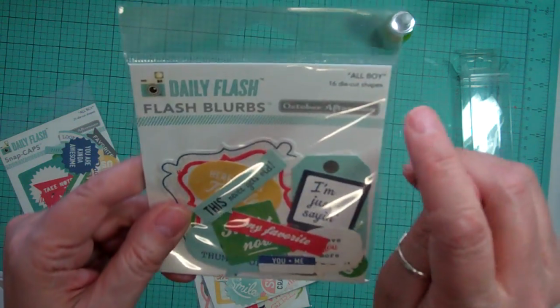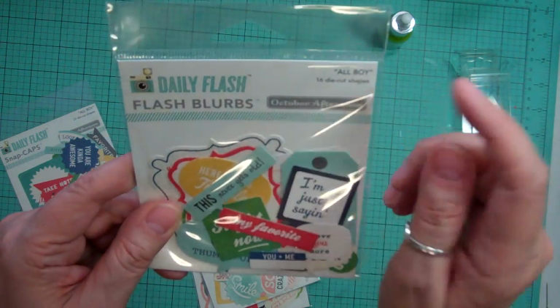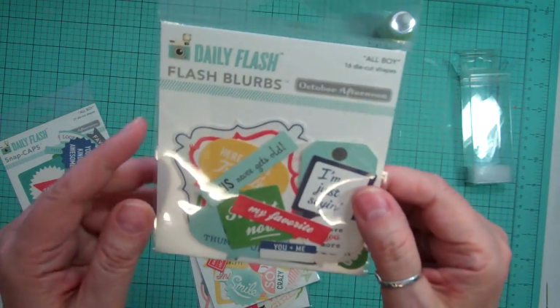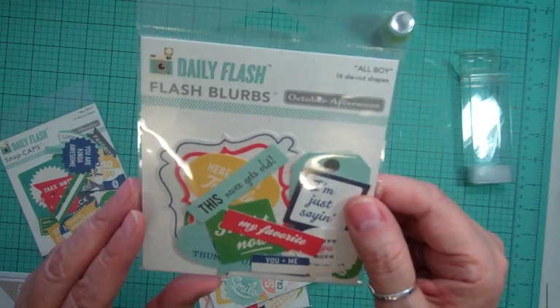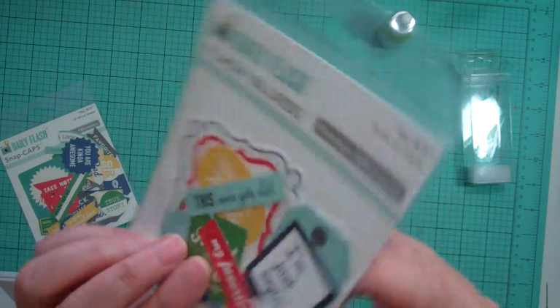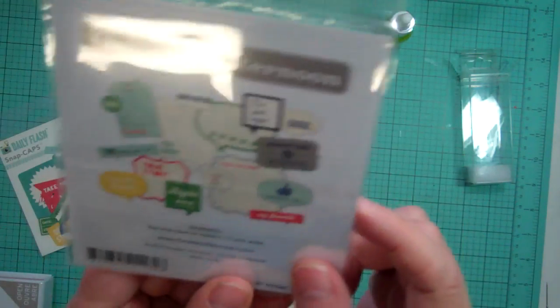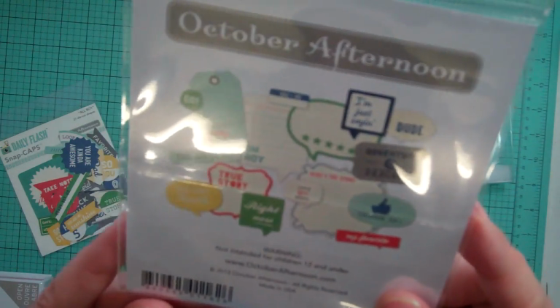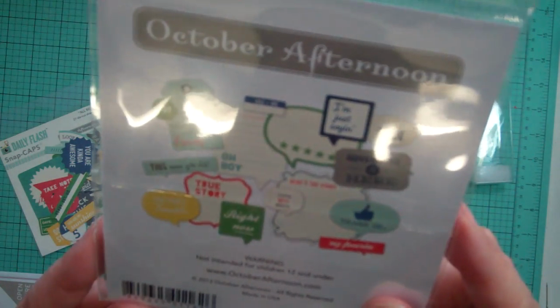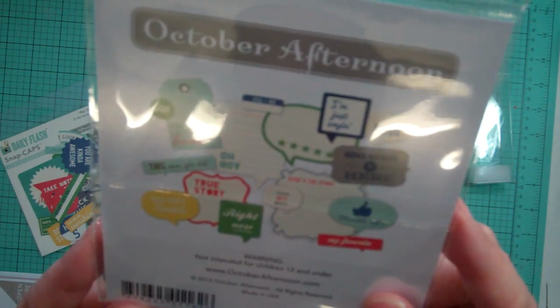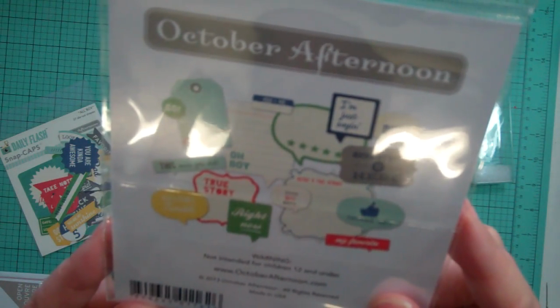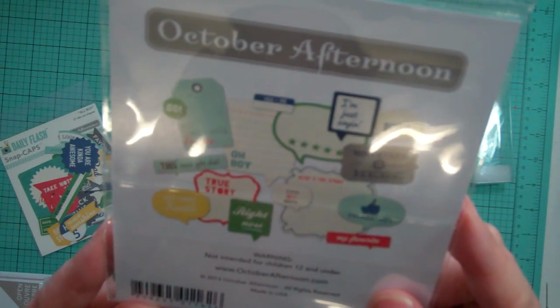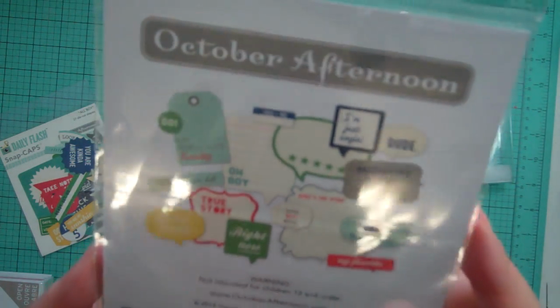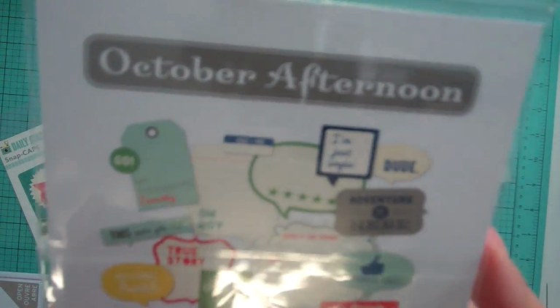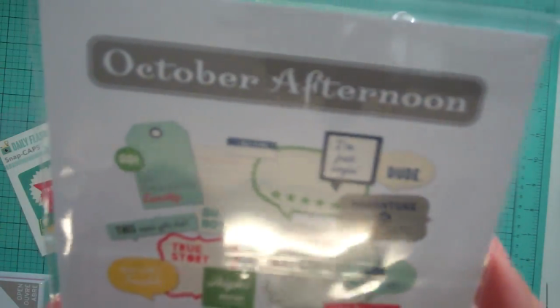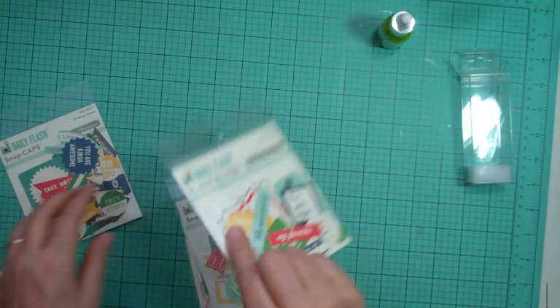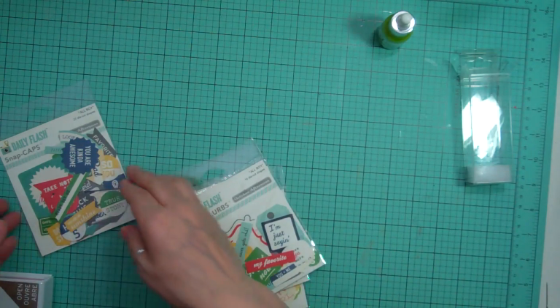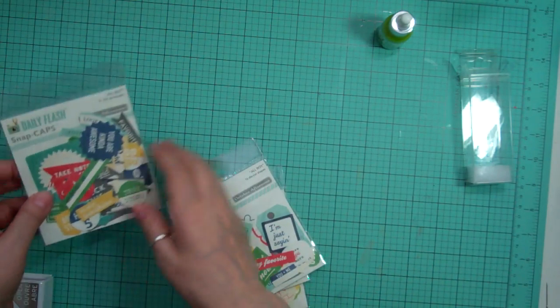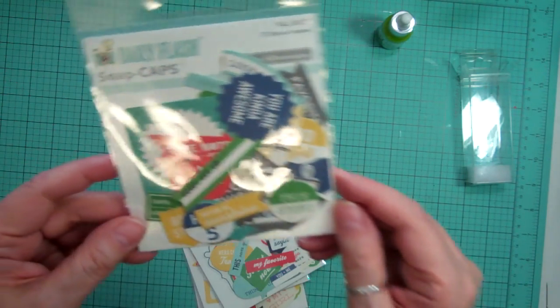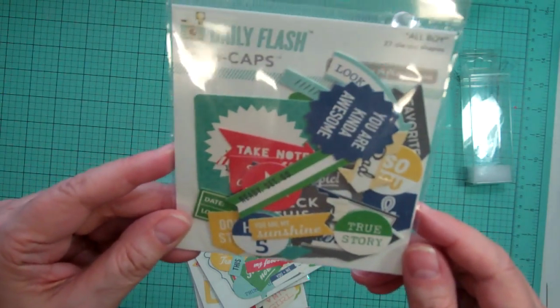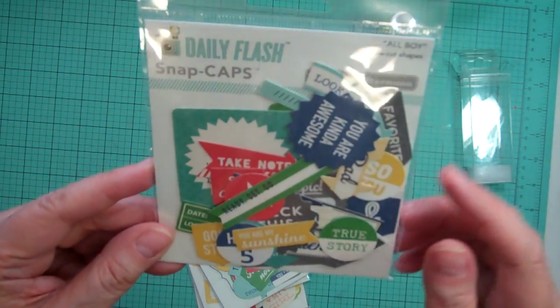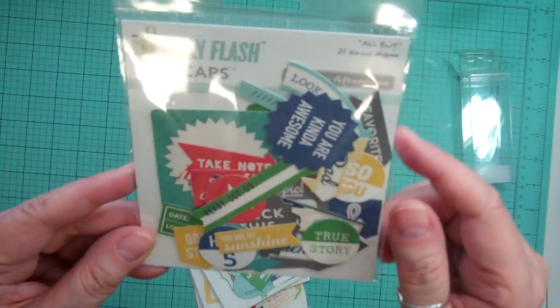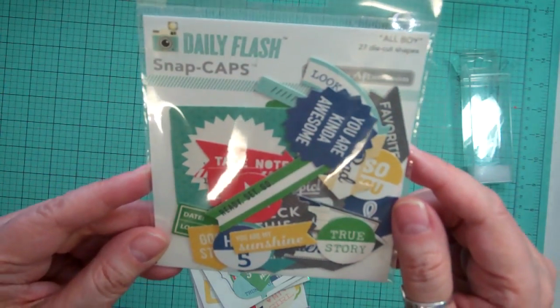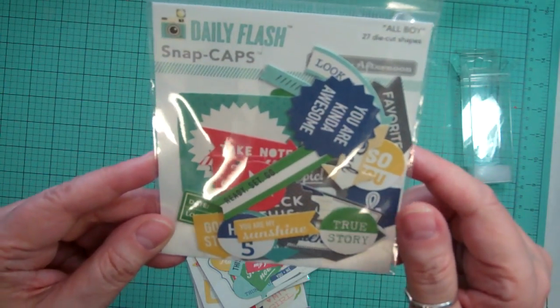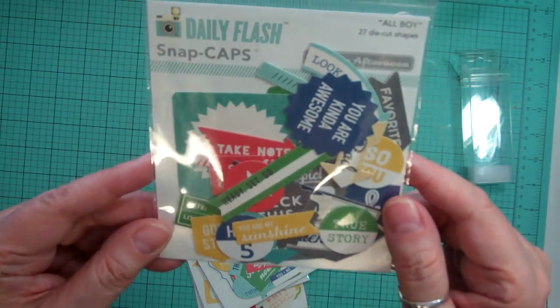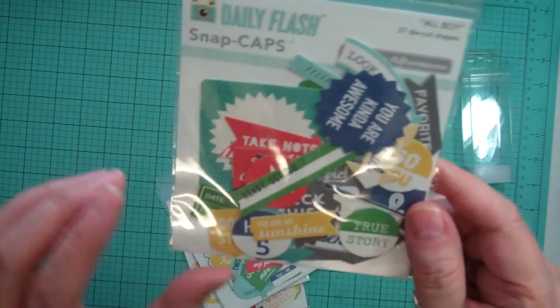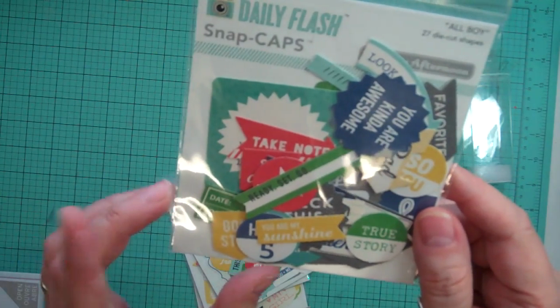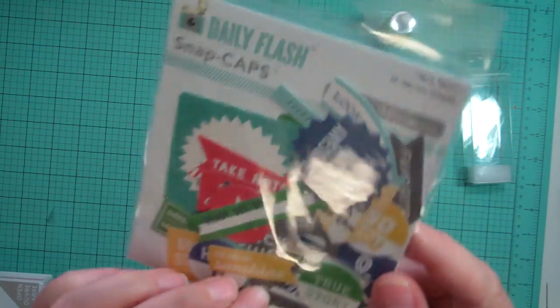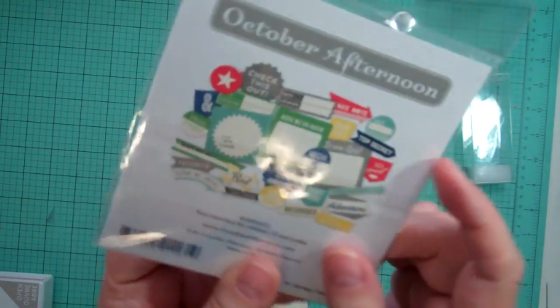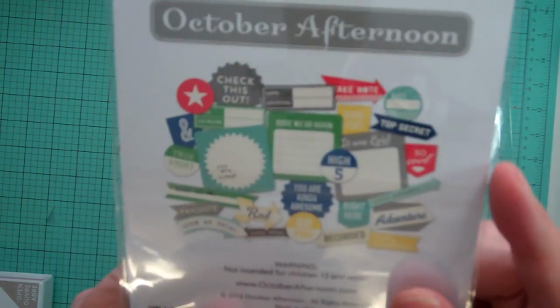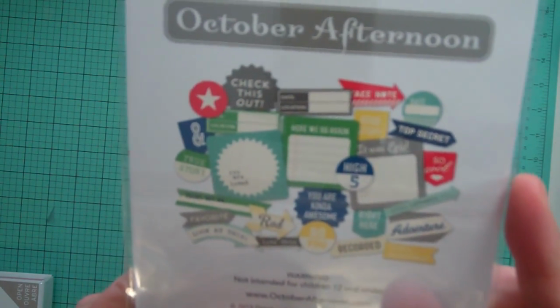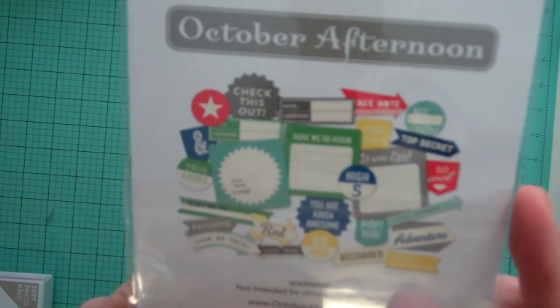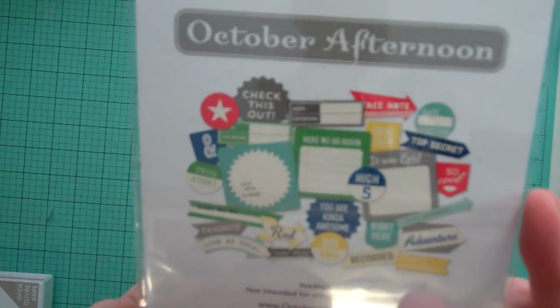This one is the All Boy. It's got 16 die cut shapes. And then the Snap Caps for the All Boy — it's got 27. That's what it looks like.